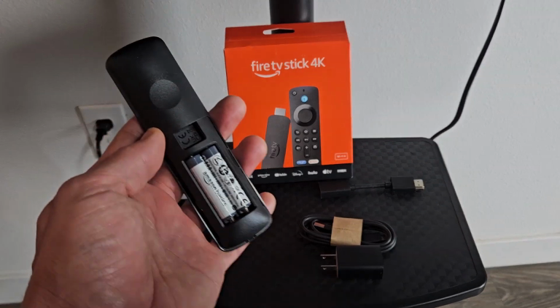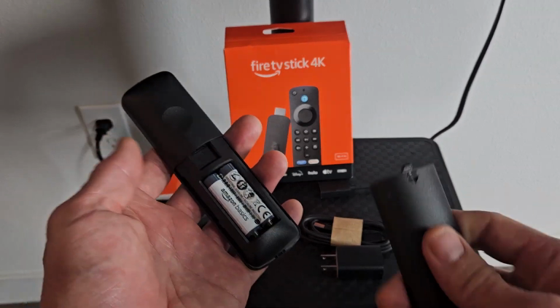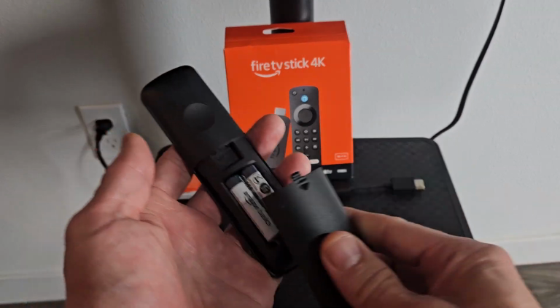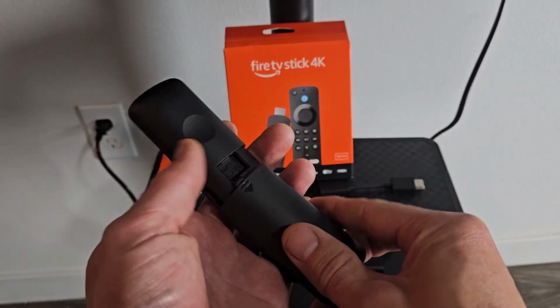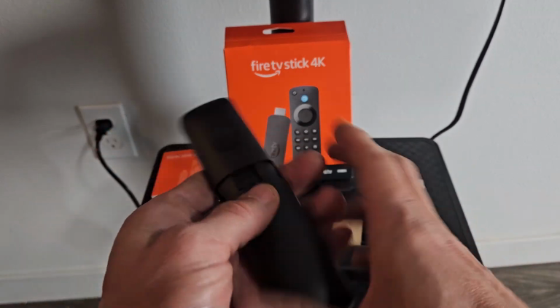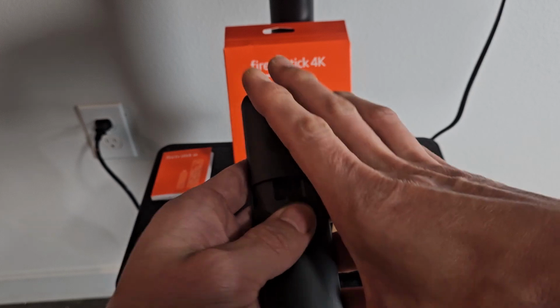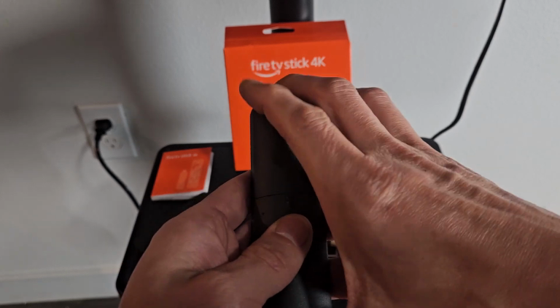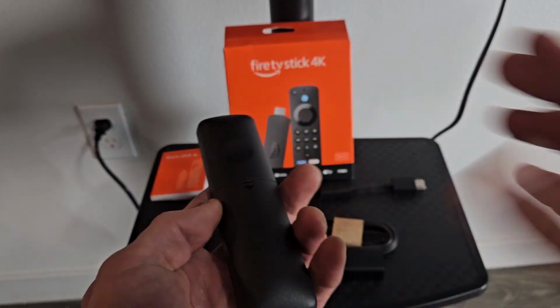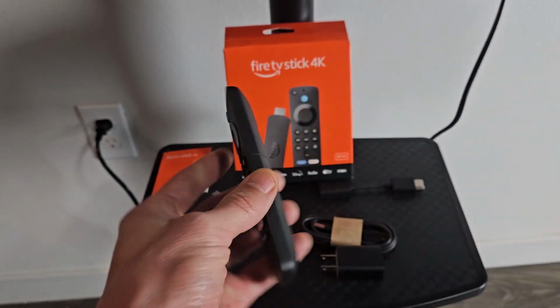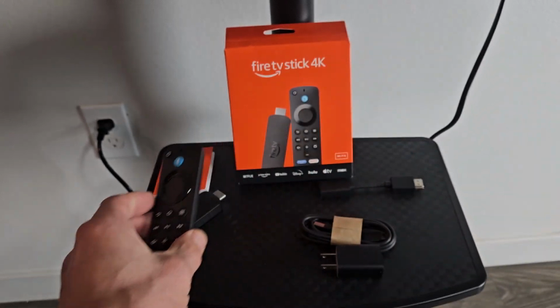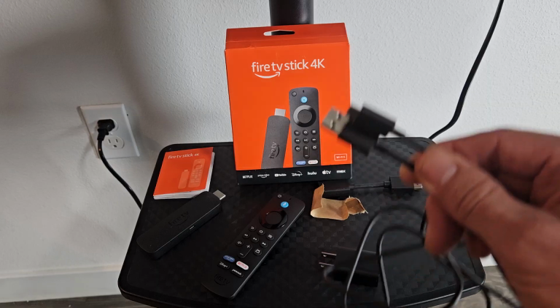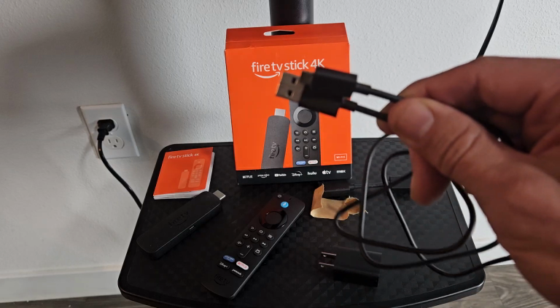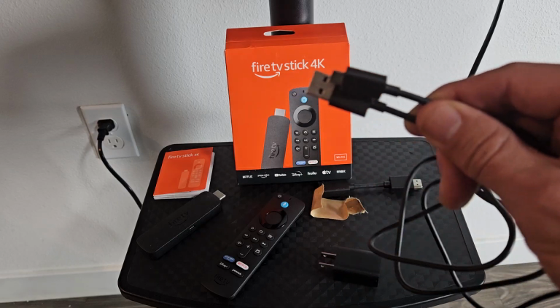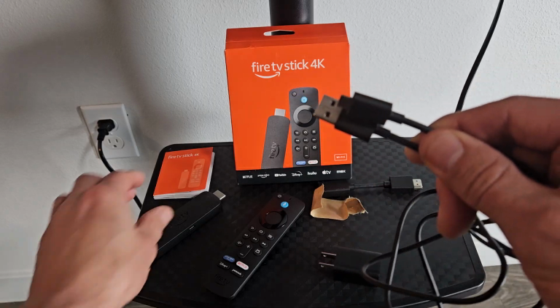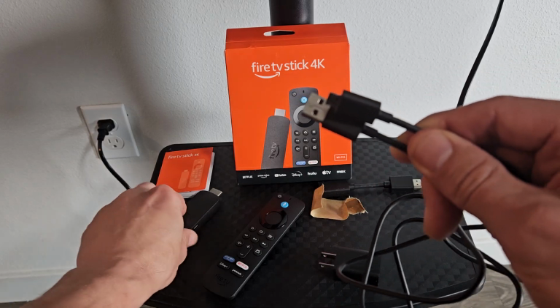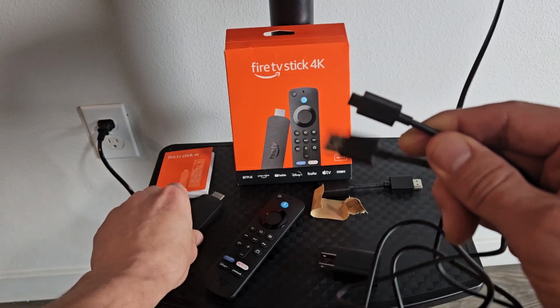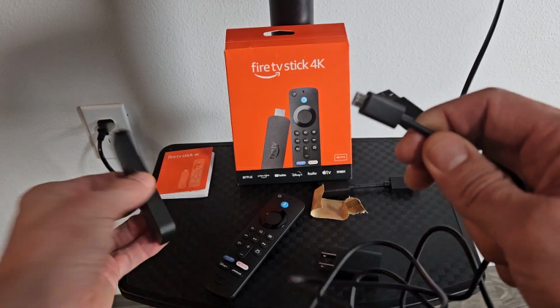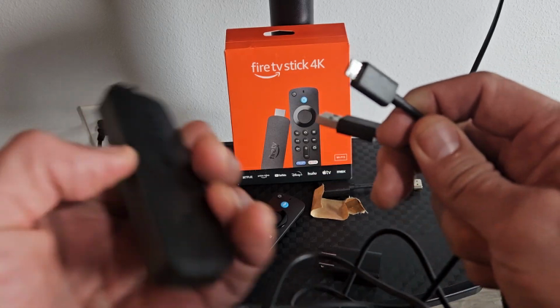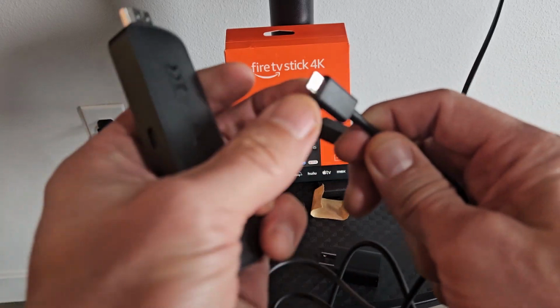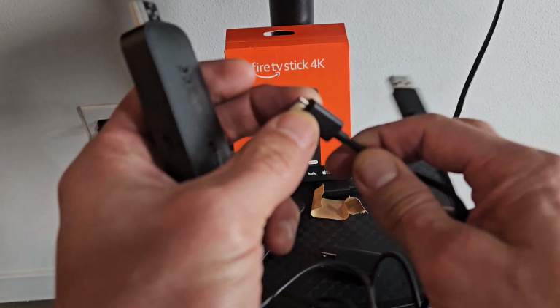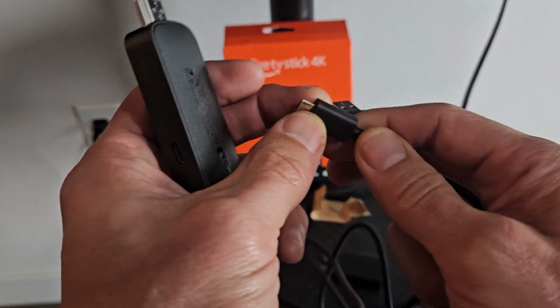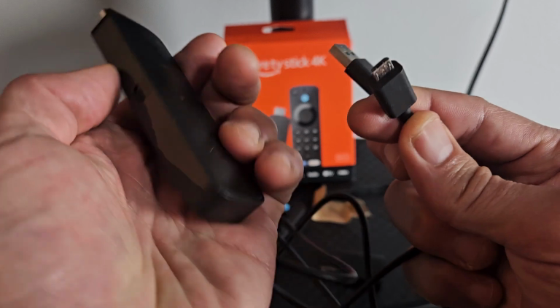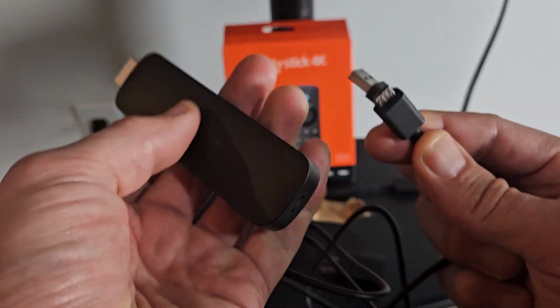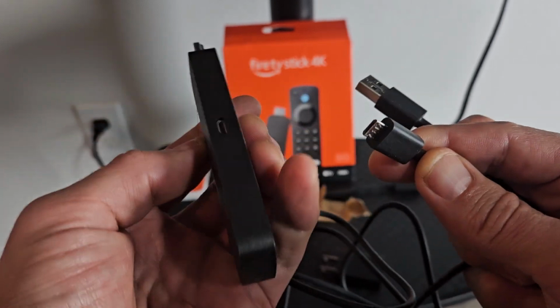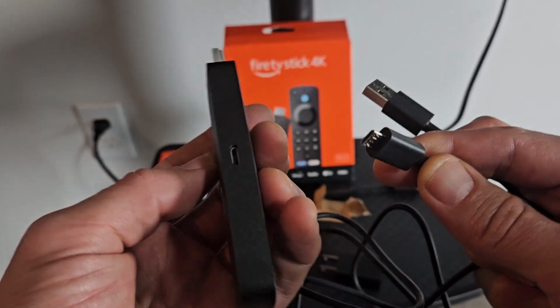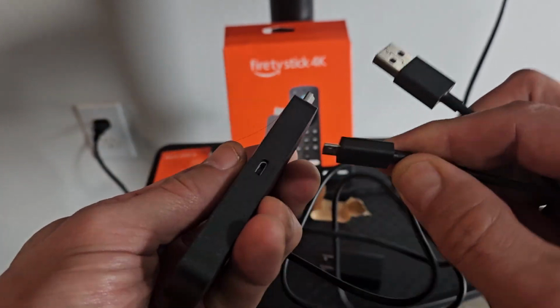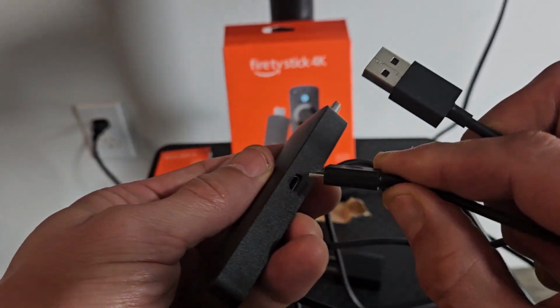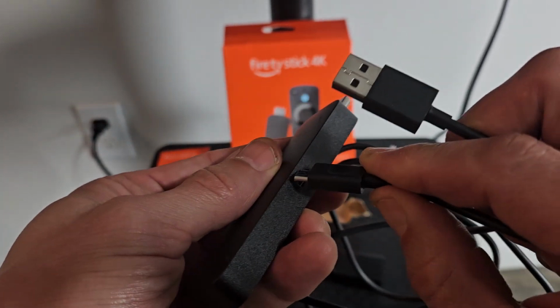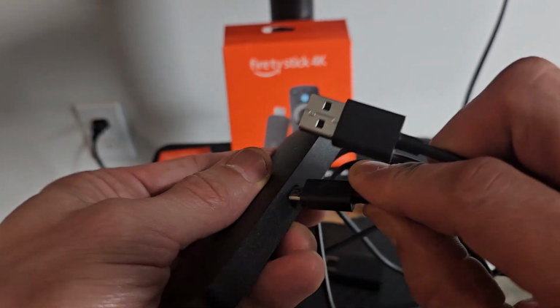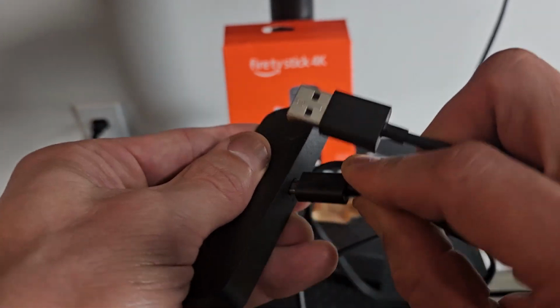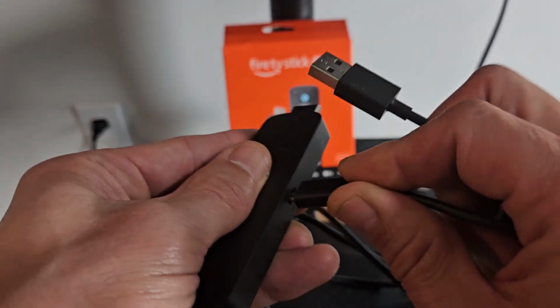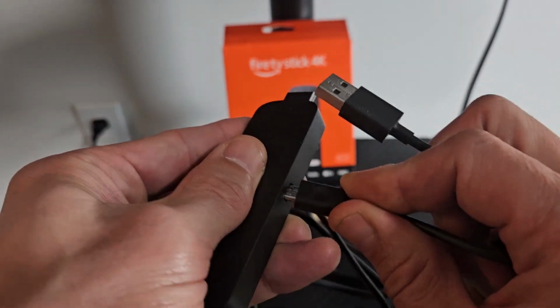First, let's insert the batteries into the remote. Then grab the power cord and the micro HDMI — the smaller one — and plug that into the Fire Stick.